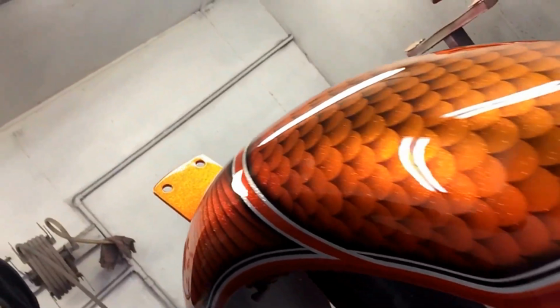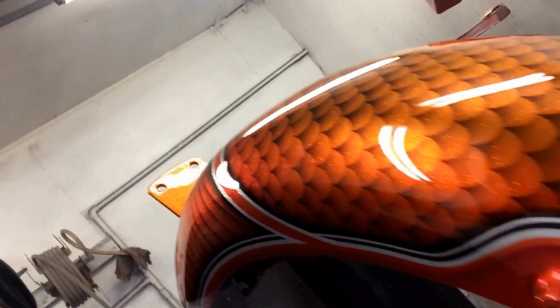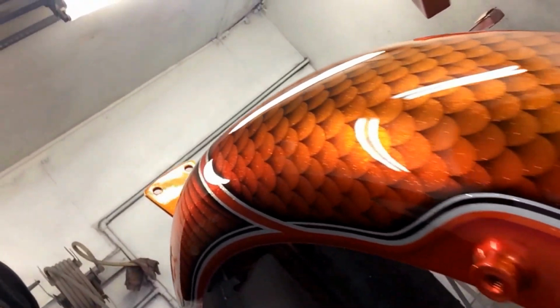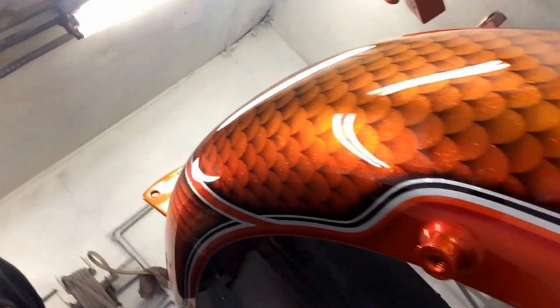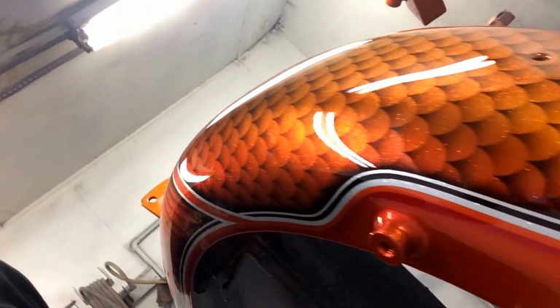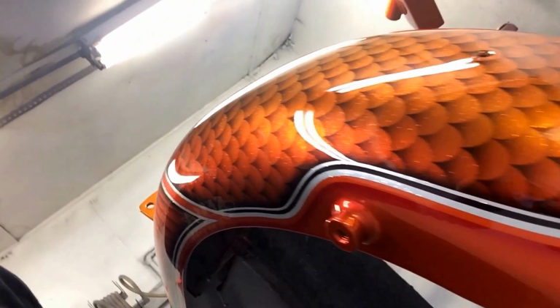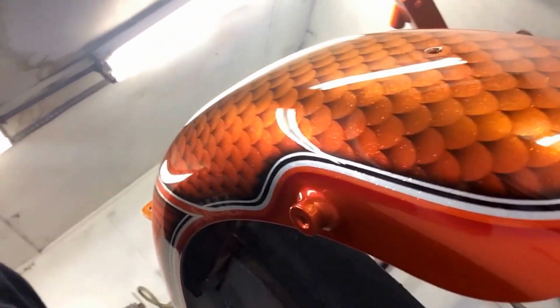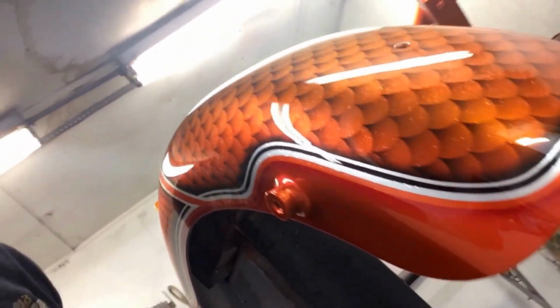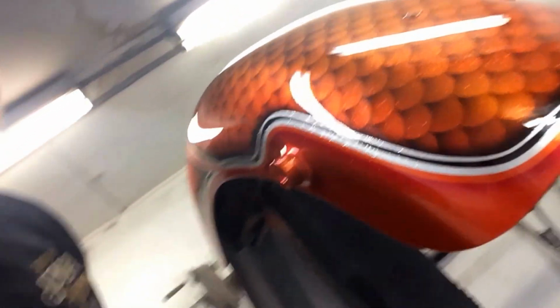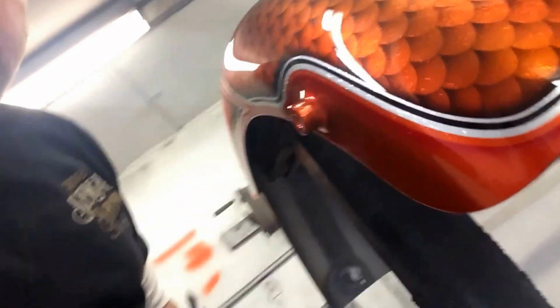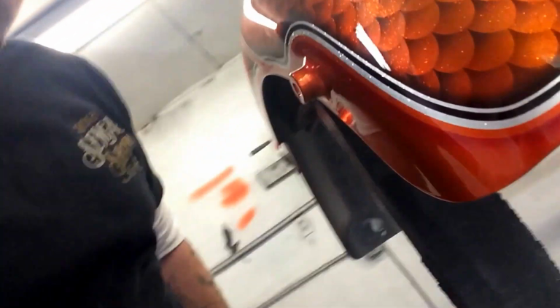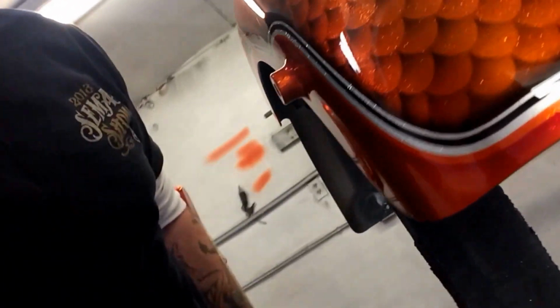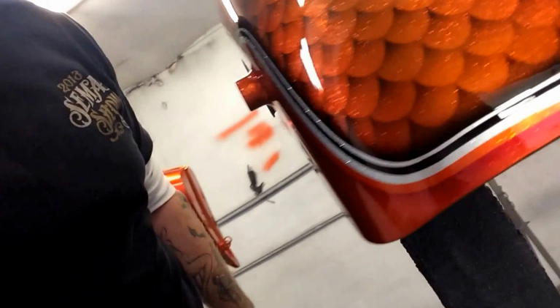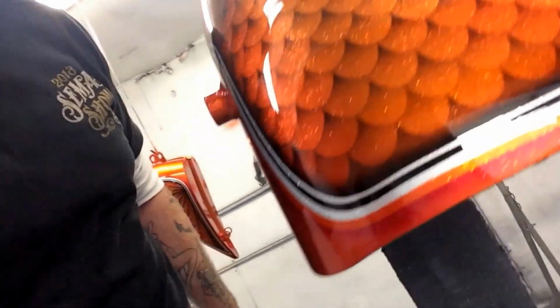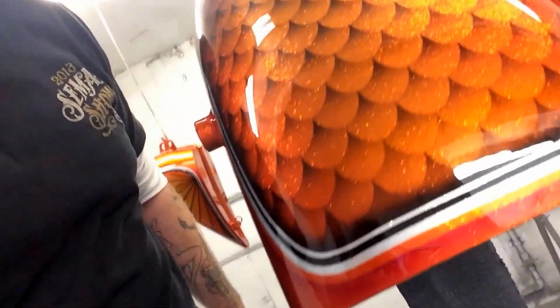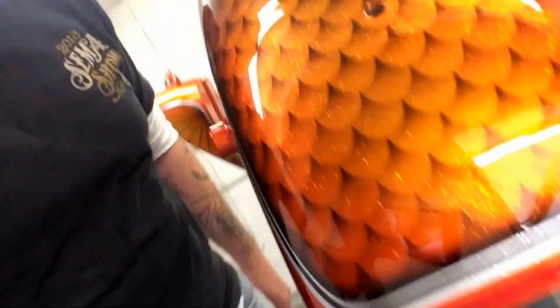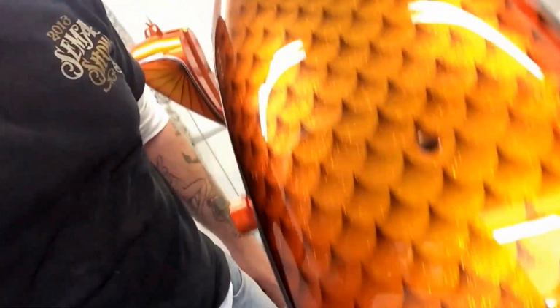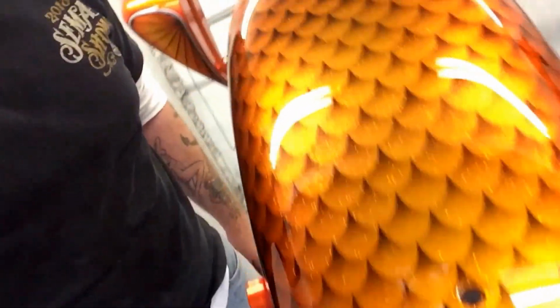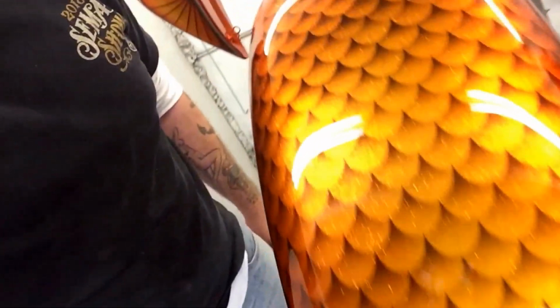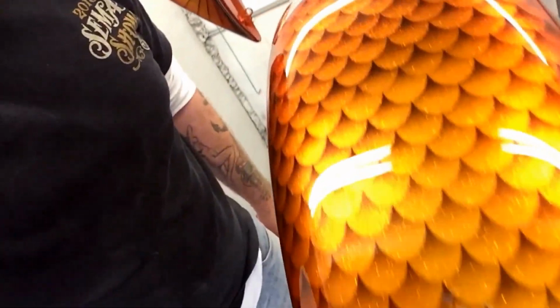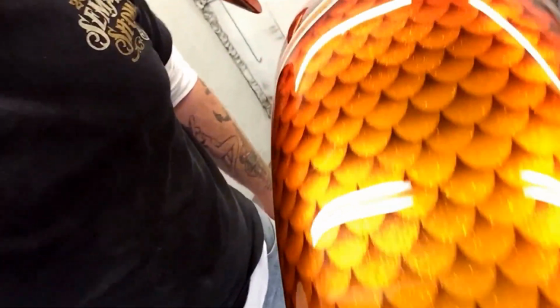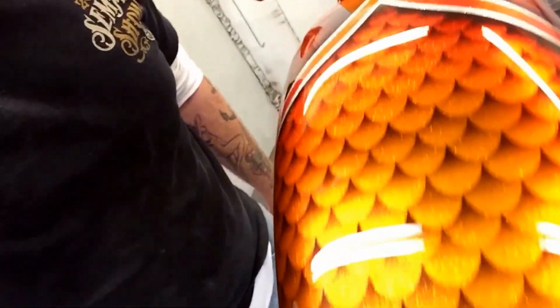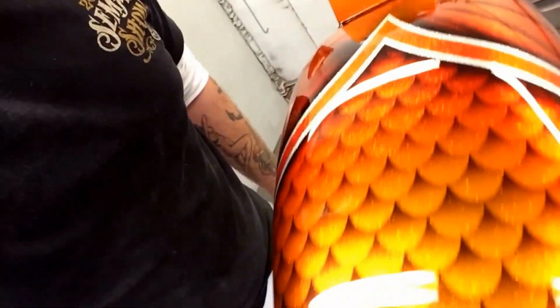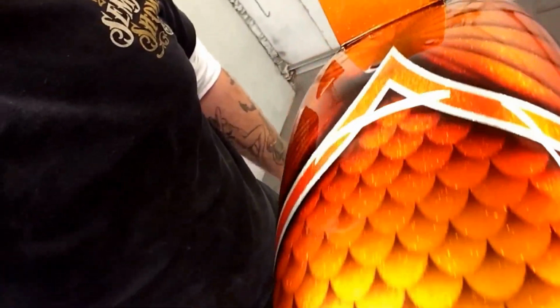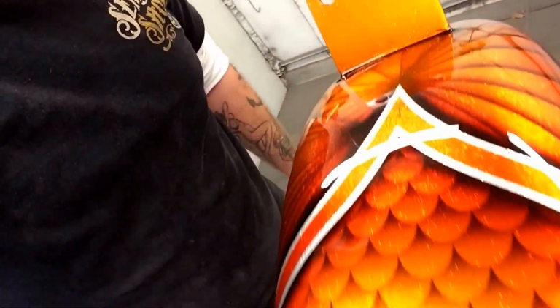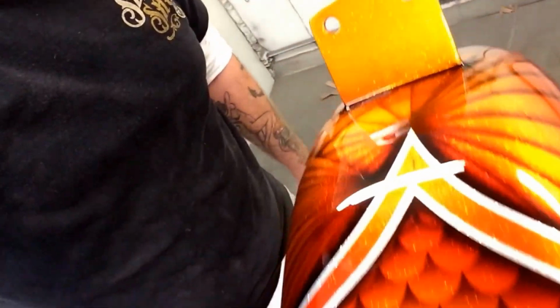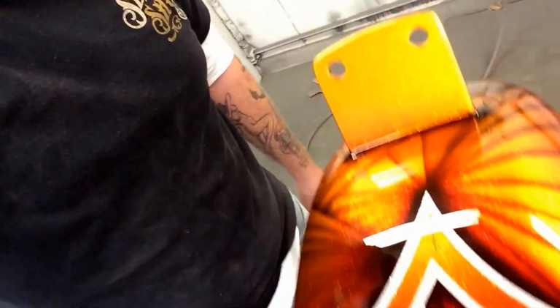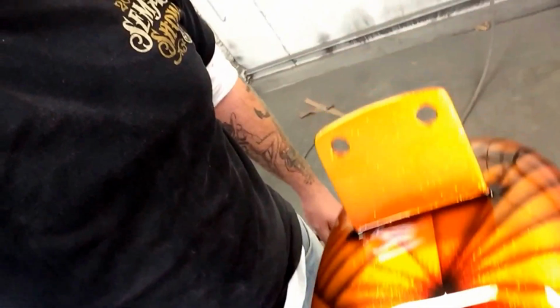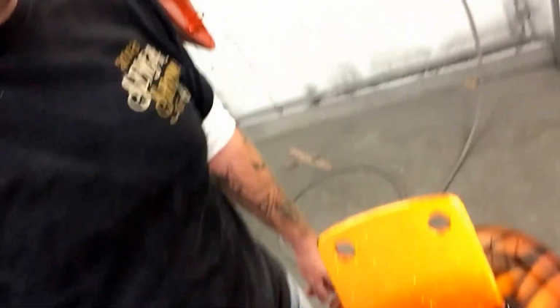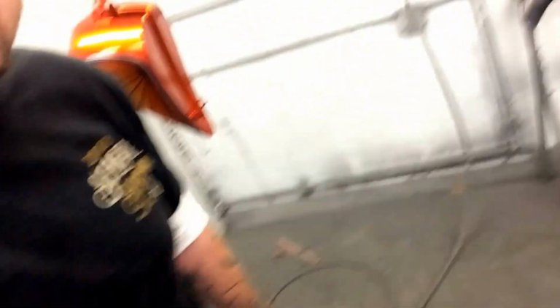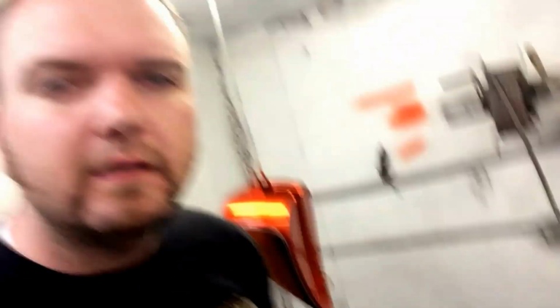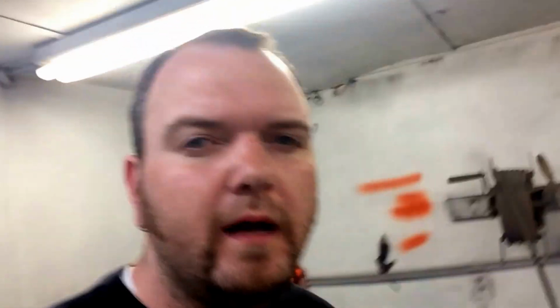I'm really, really happy with it. It's been a long time since I've actually done one of these, and this isn't even out in the sun — this is just in the booth. The clear is still wet.